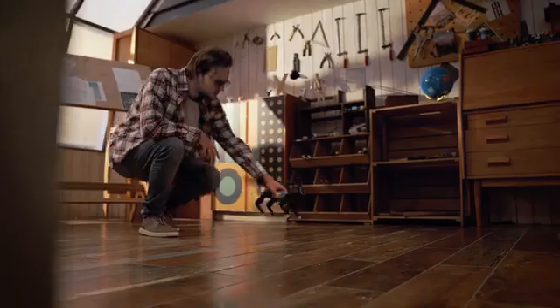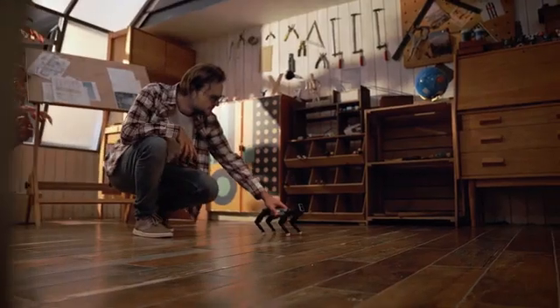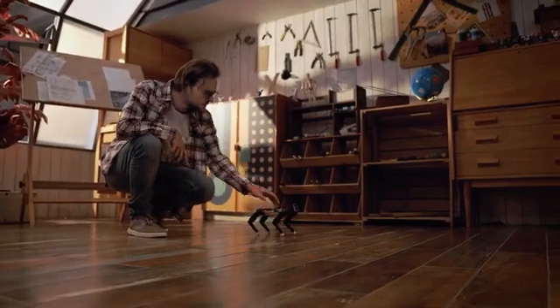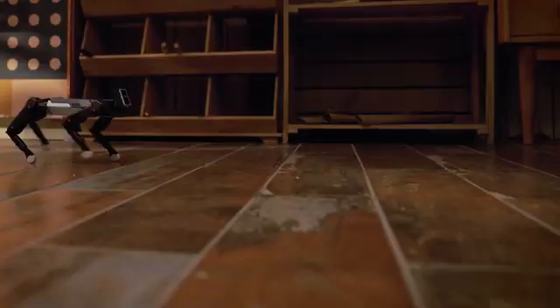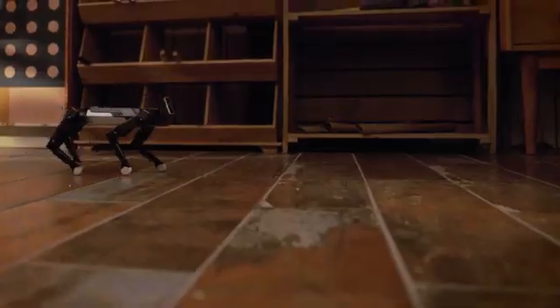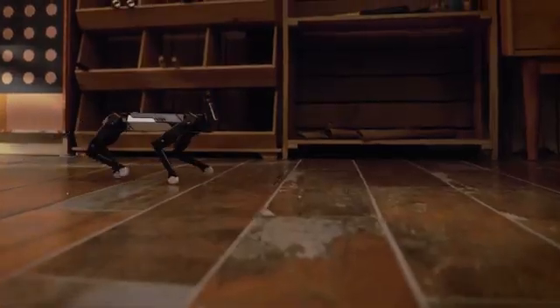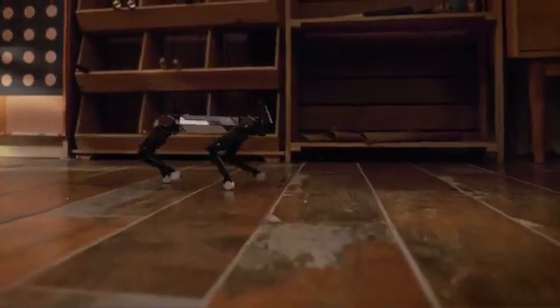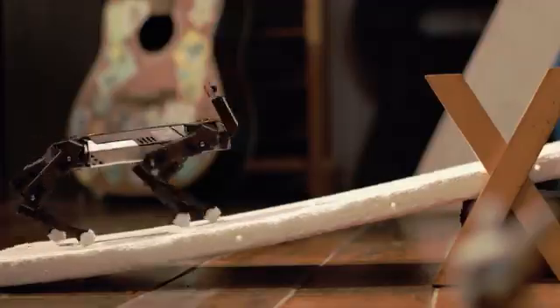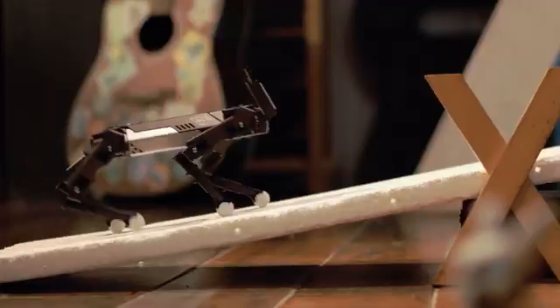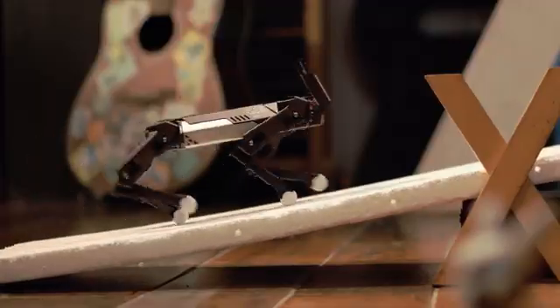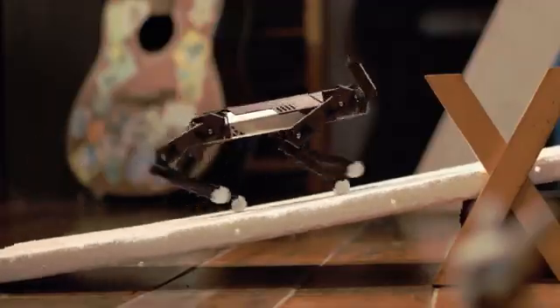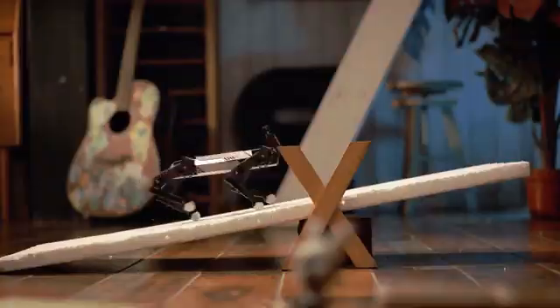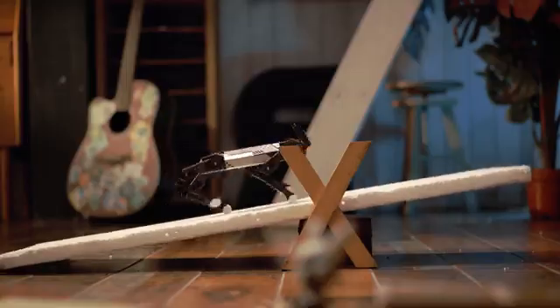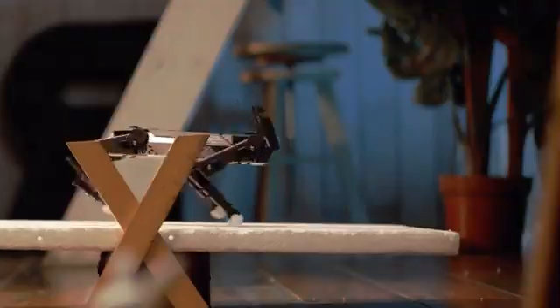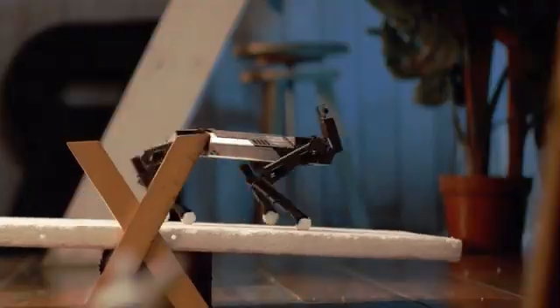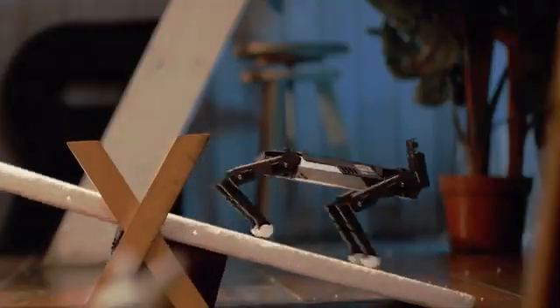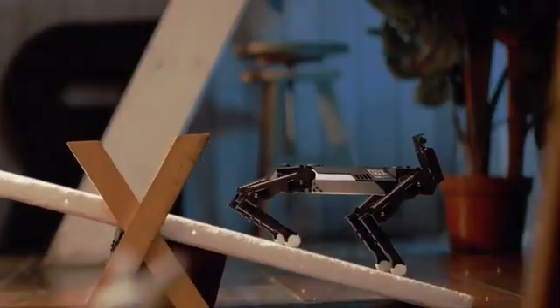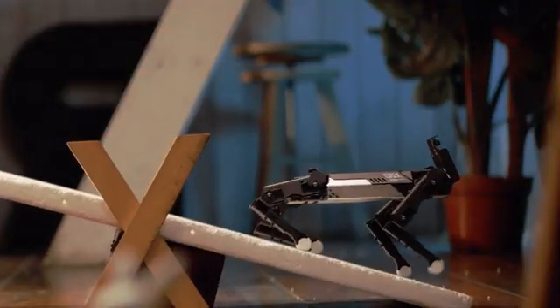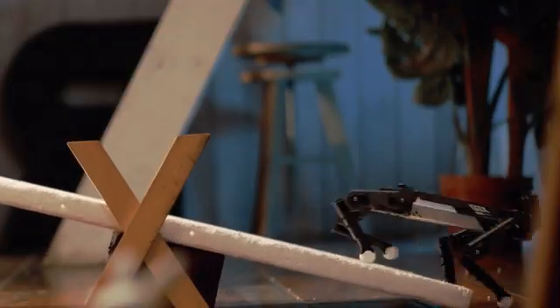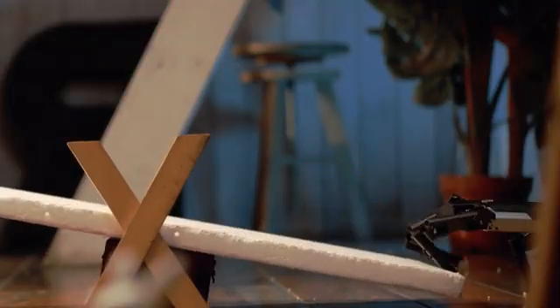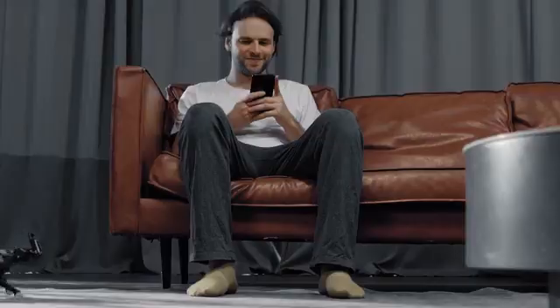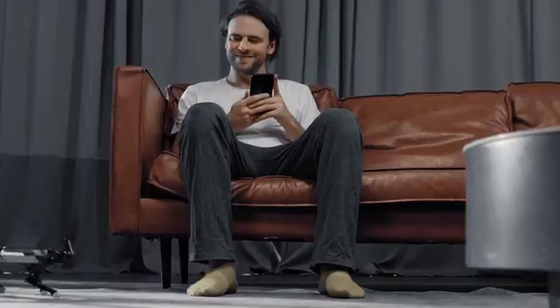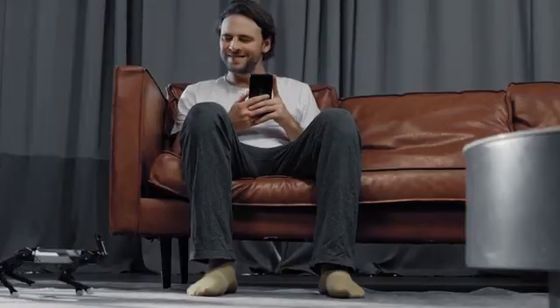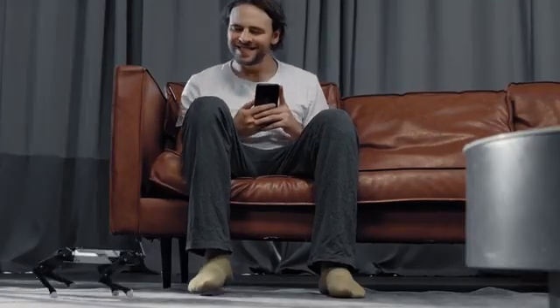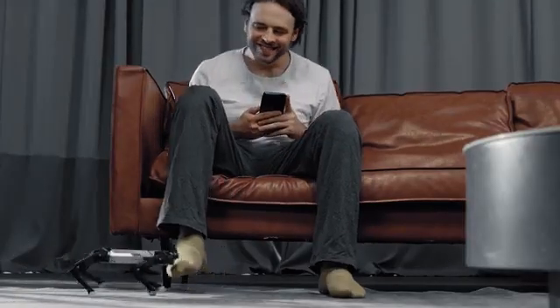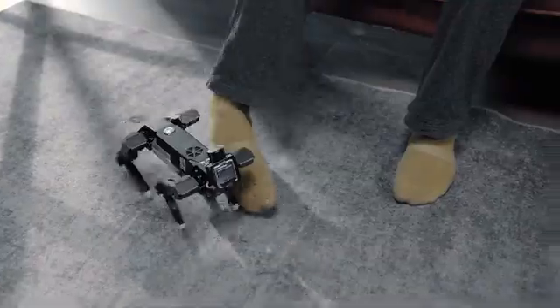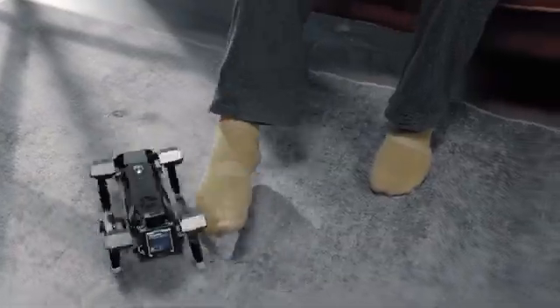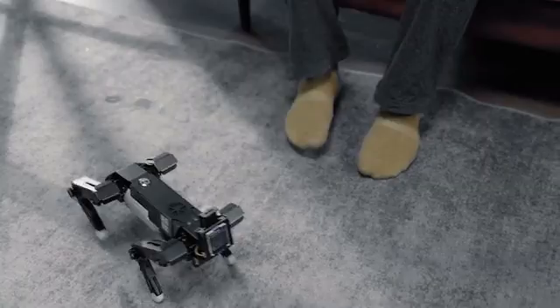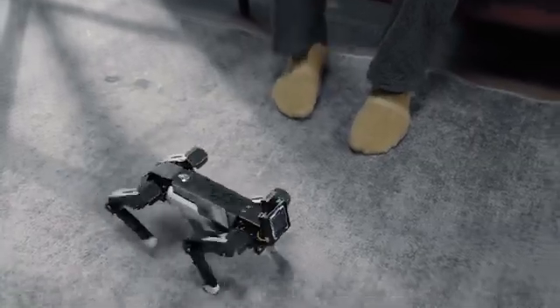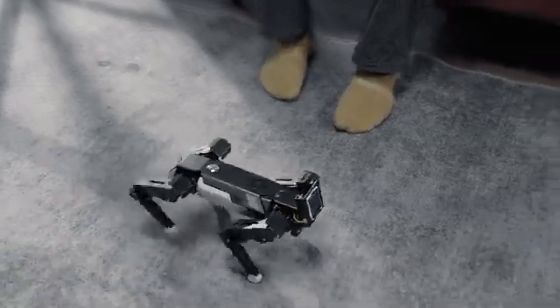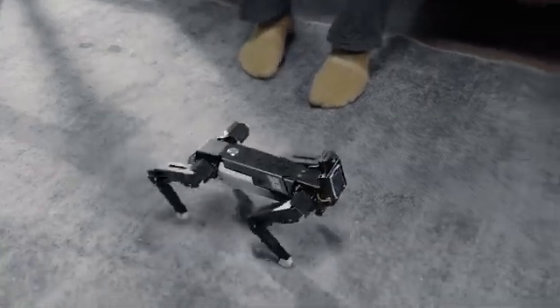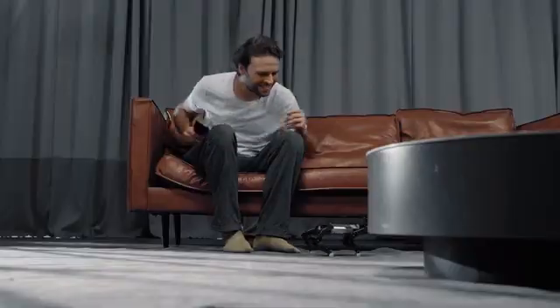EXCO comes with a 9-axis IMU that adapts to ground tilting and keeps the body balanced, resists external interference, and maintains the direction of motion.